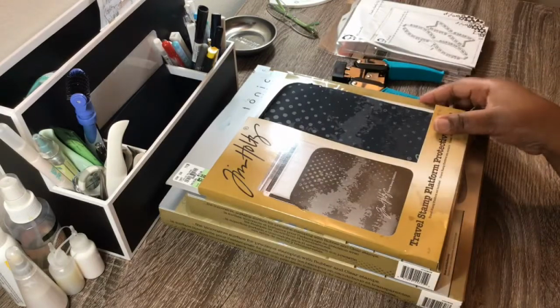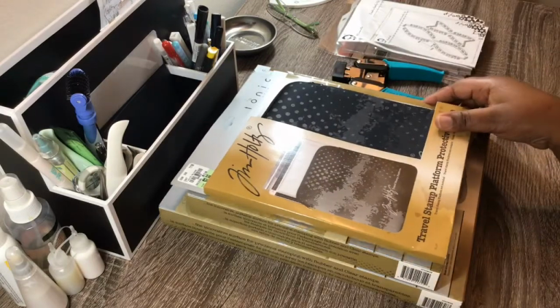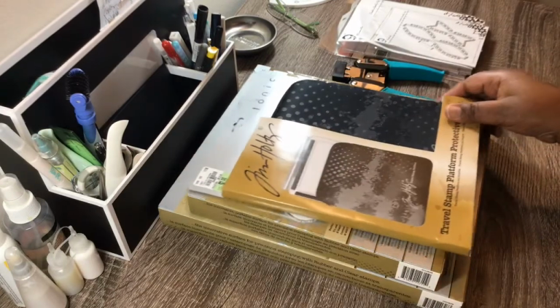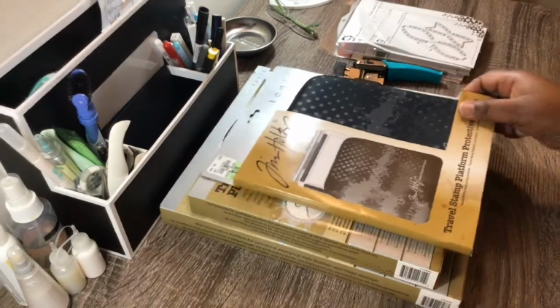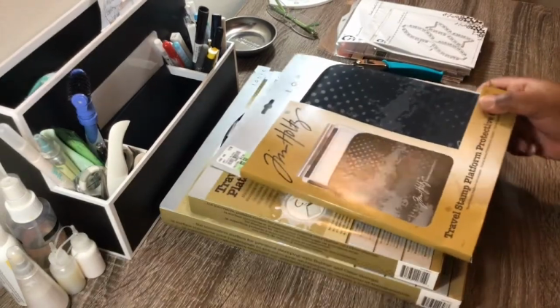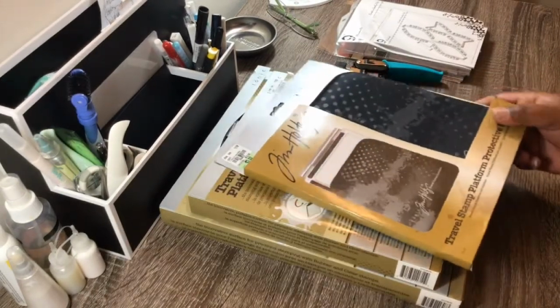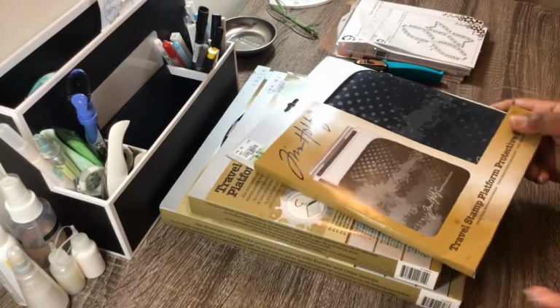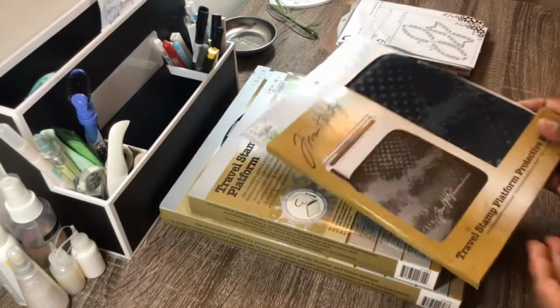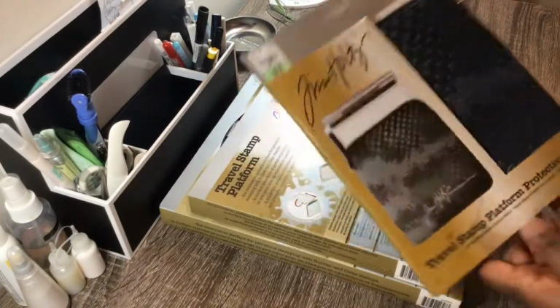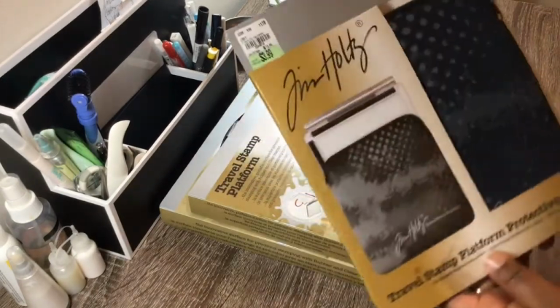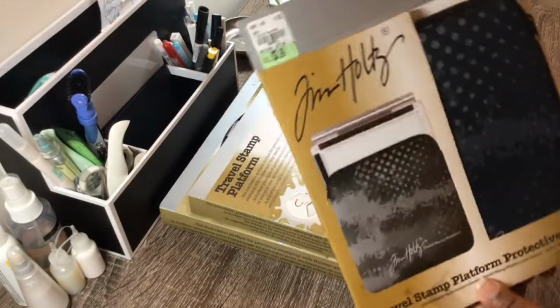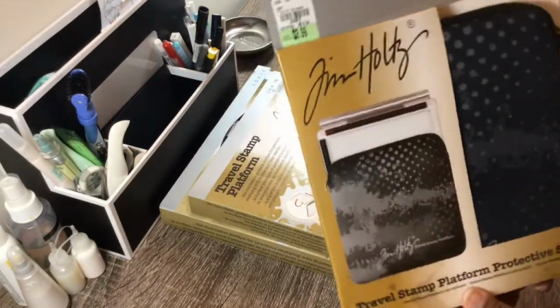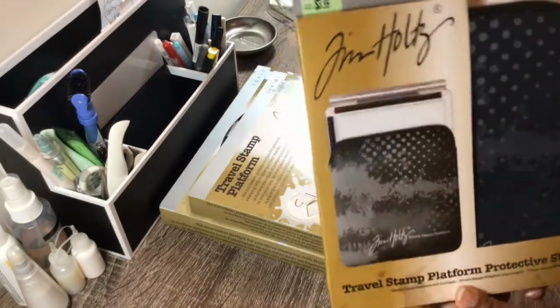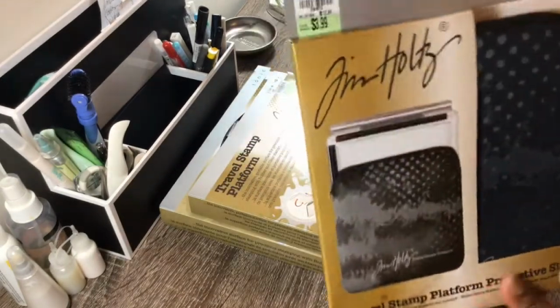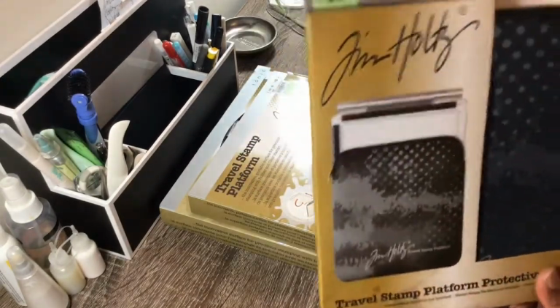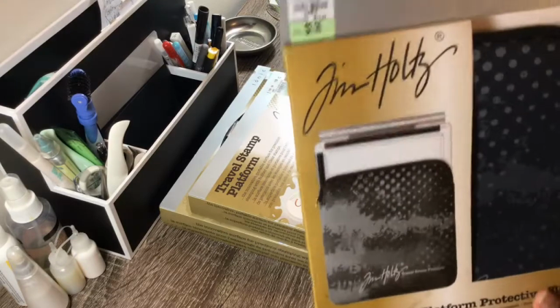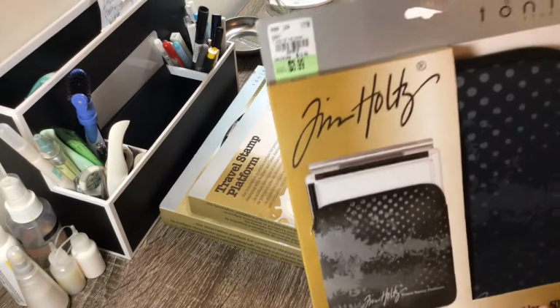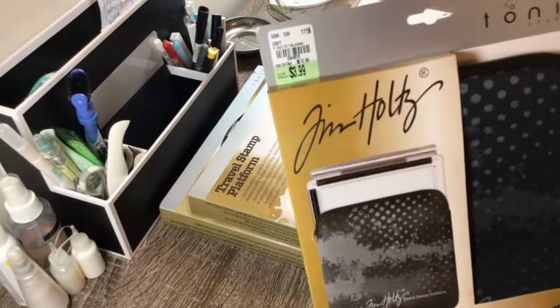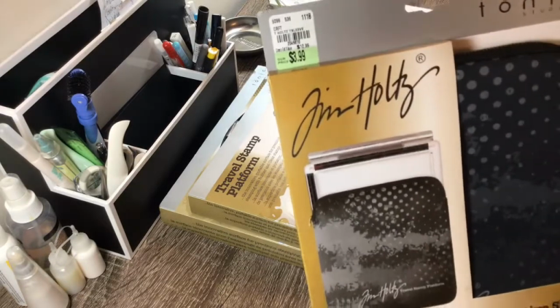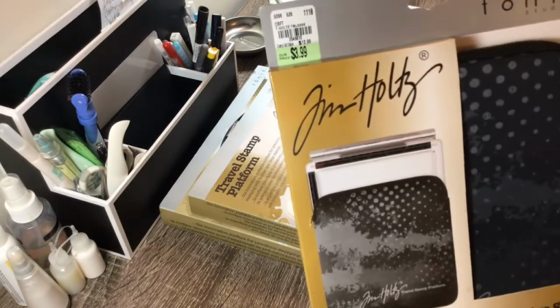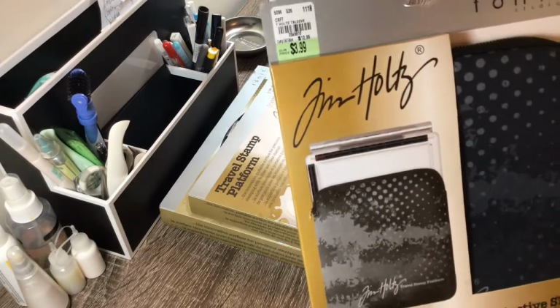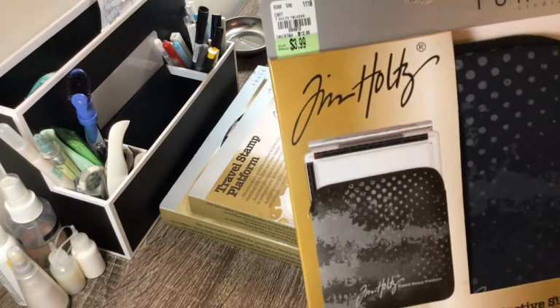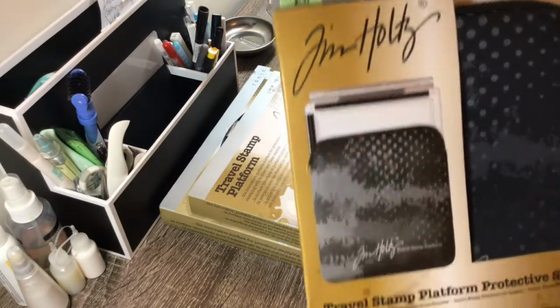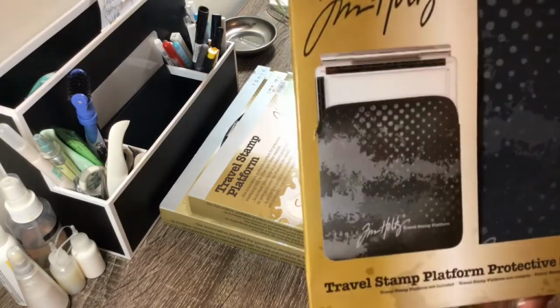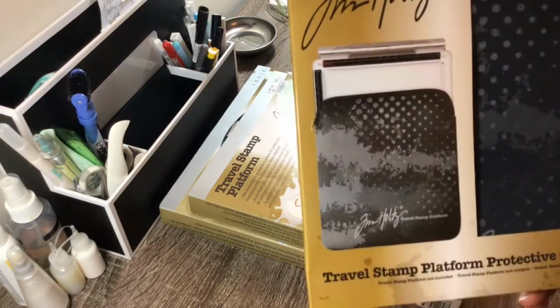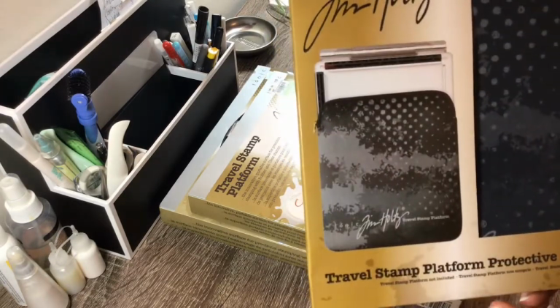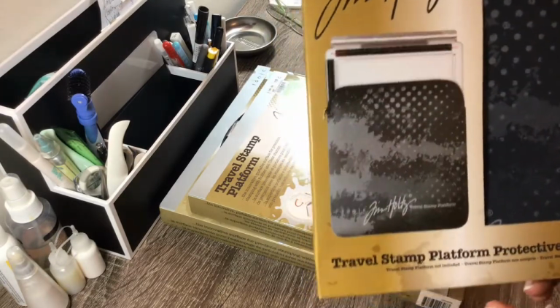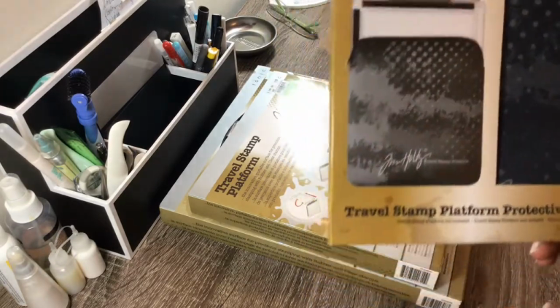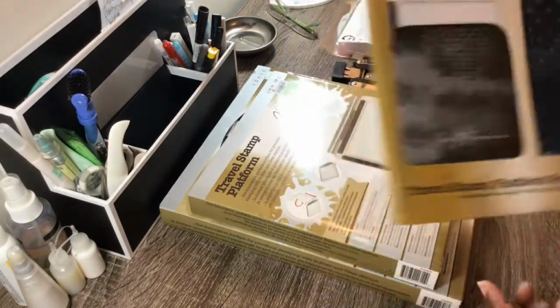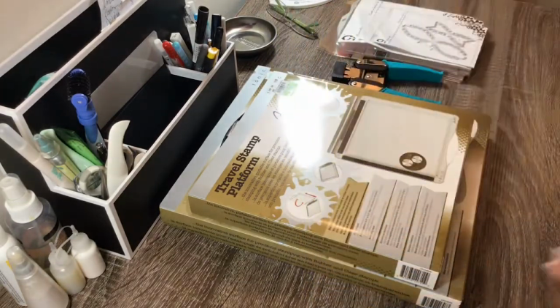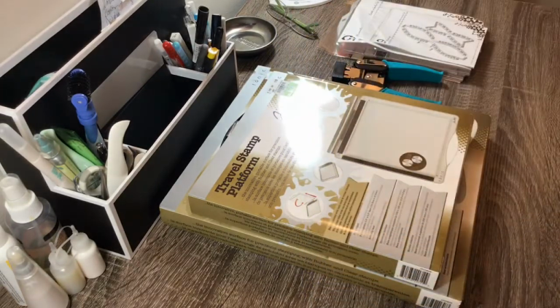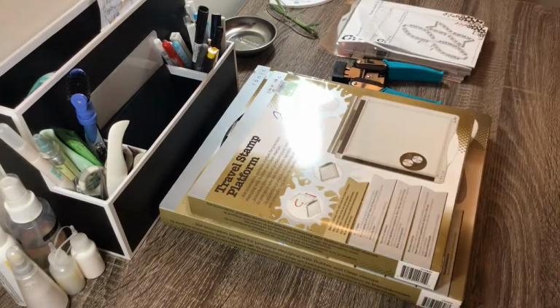And then, like everyone else, I did find the Tim Holtz stamp platform as well as the case. So I got that.